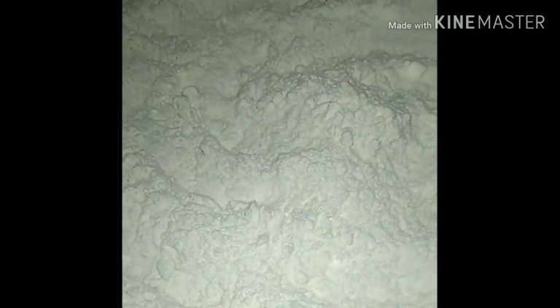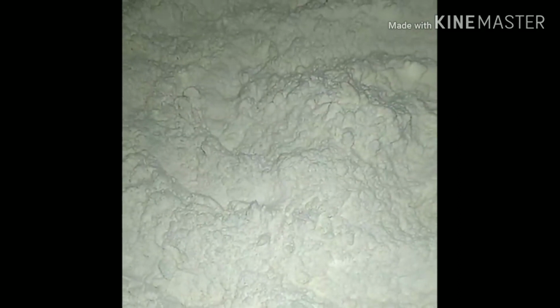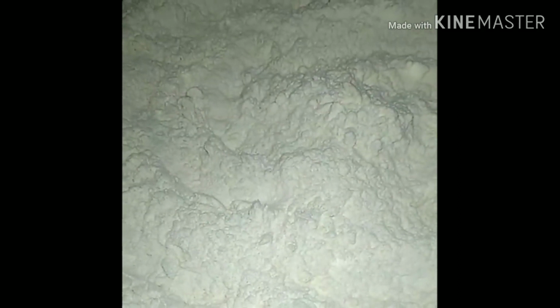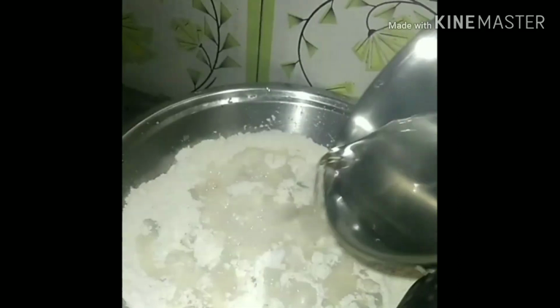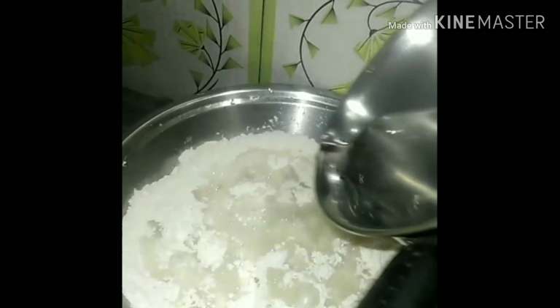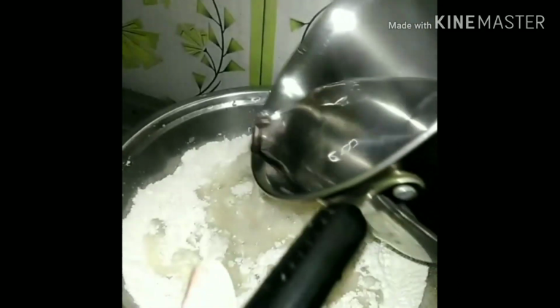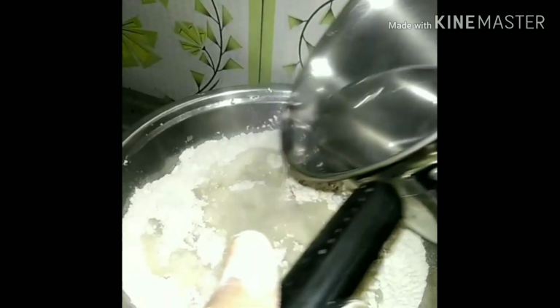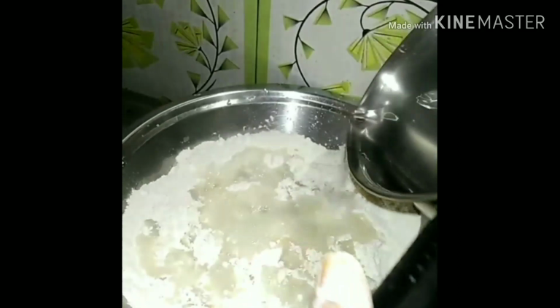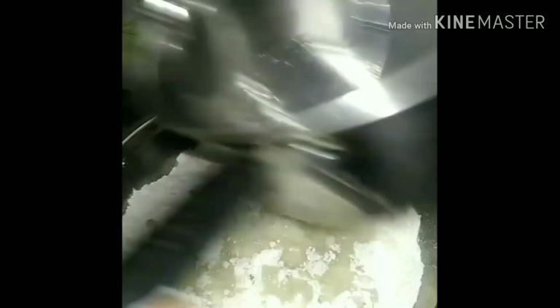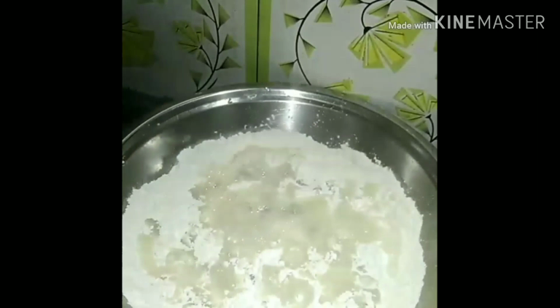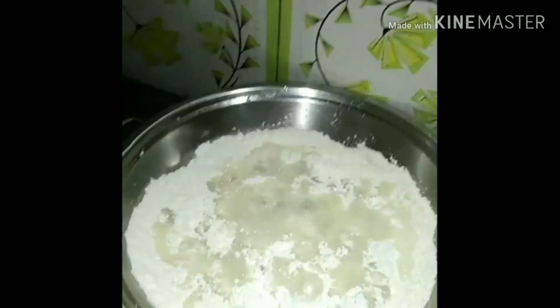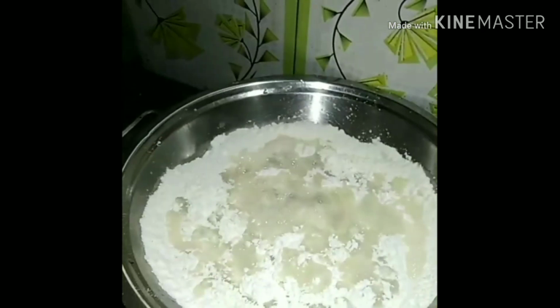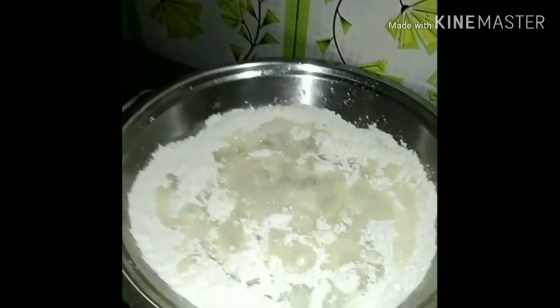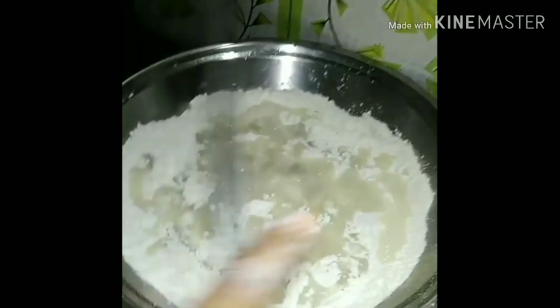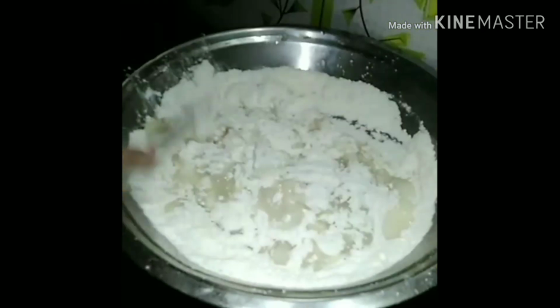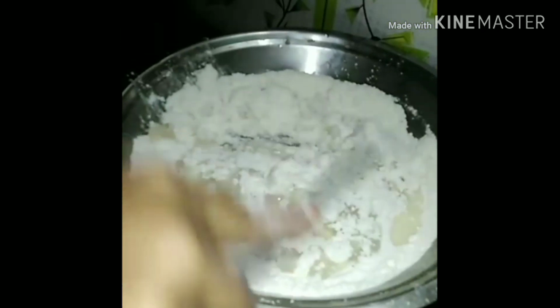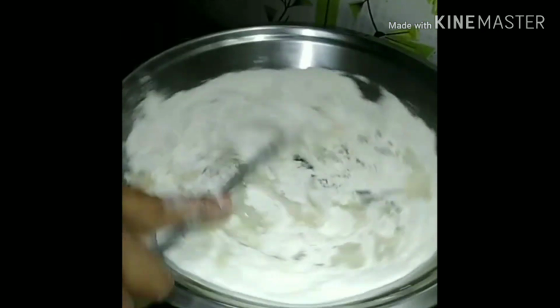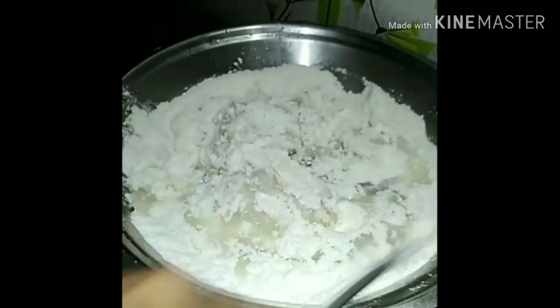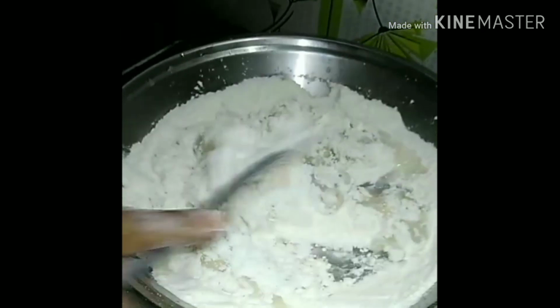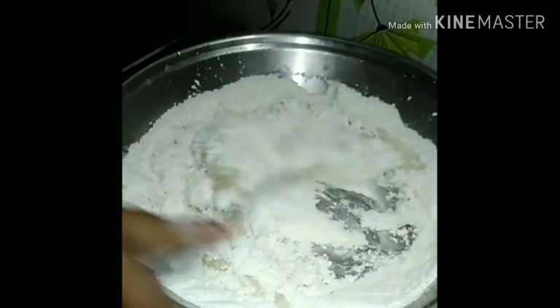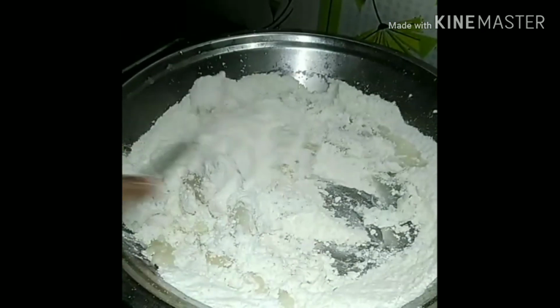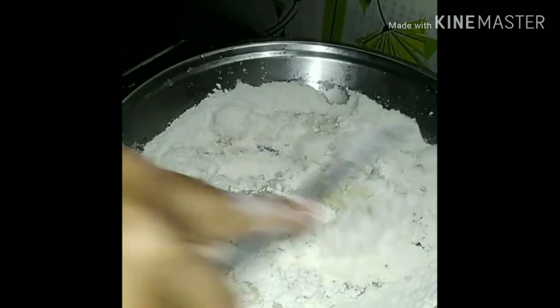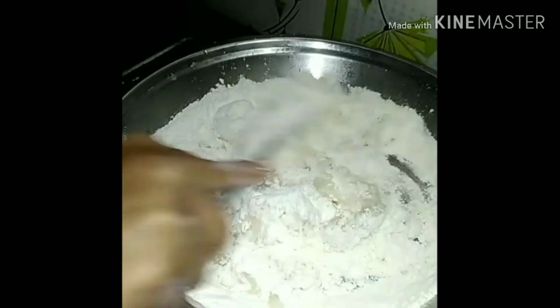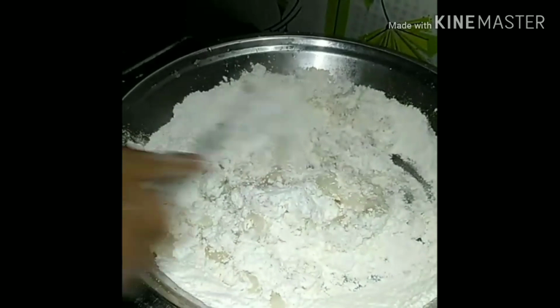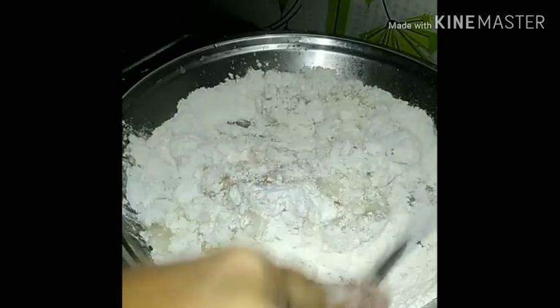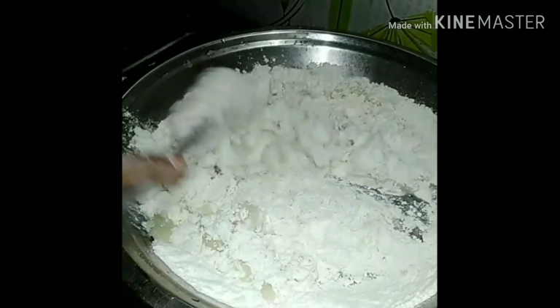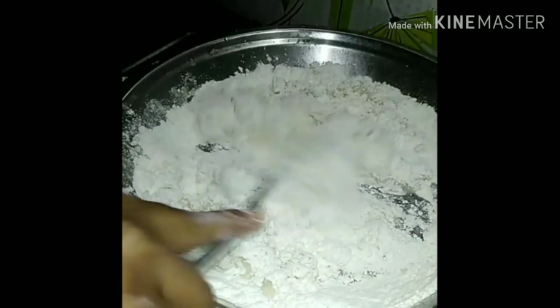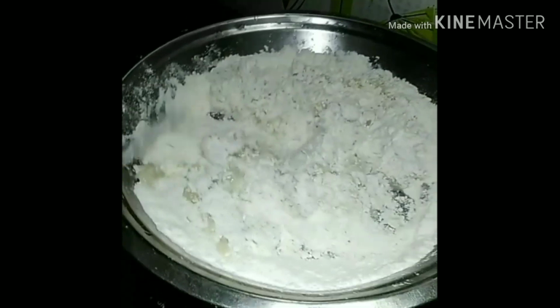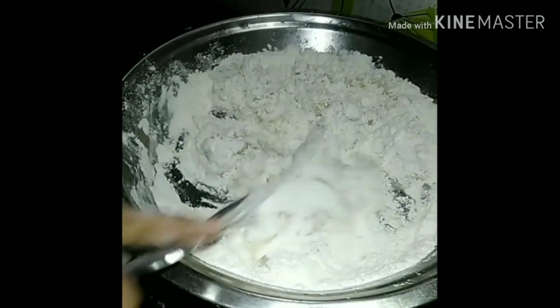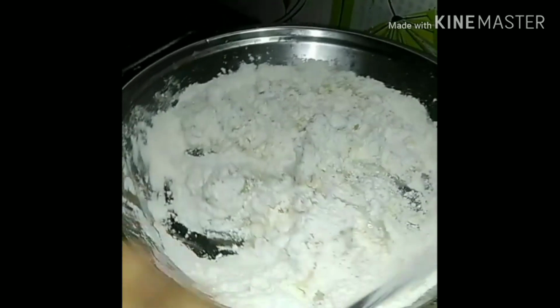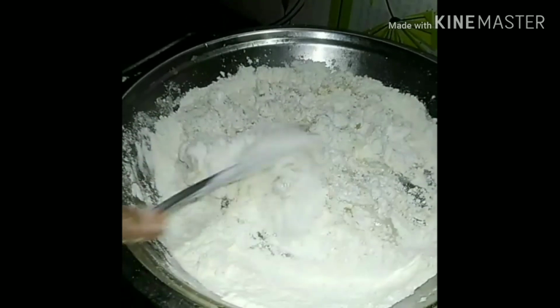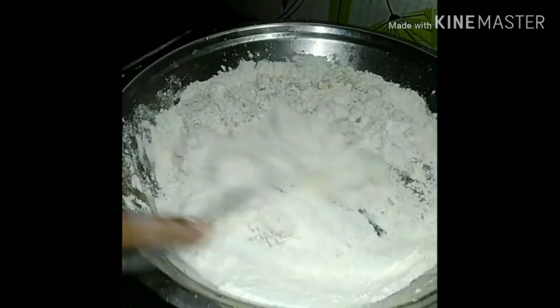I will use a small container. I will make some more of this for 1-2-3 days. We will cut small pieces.